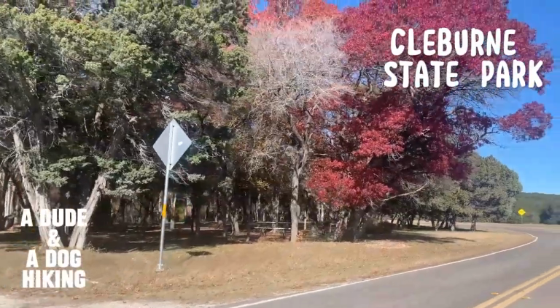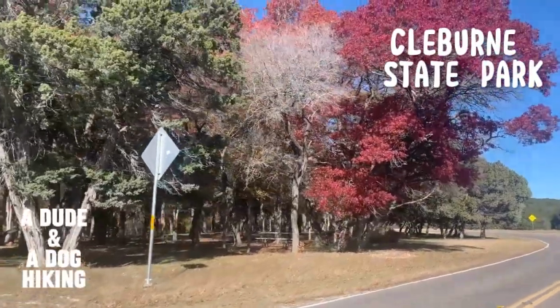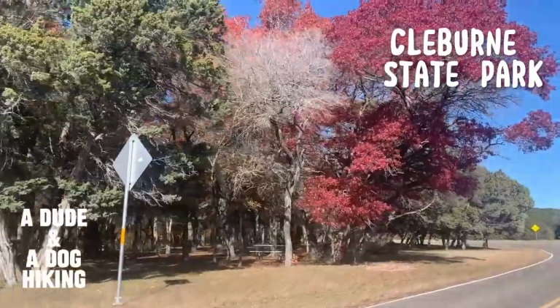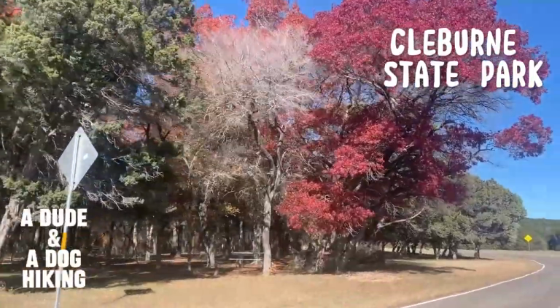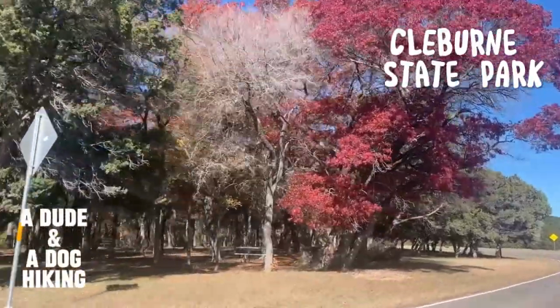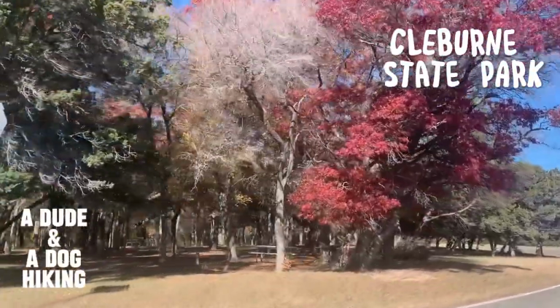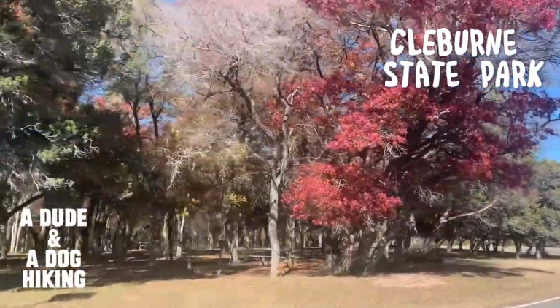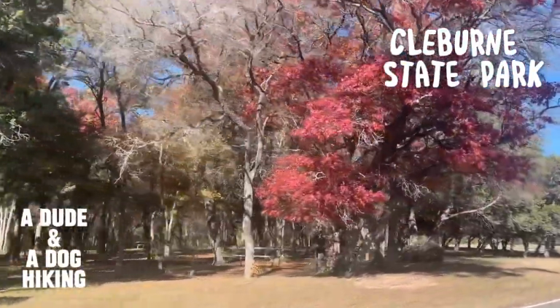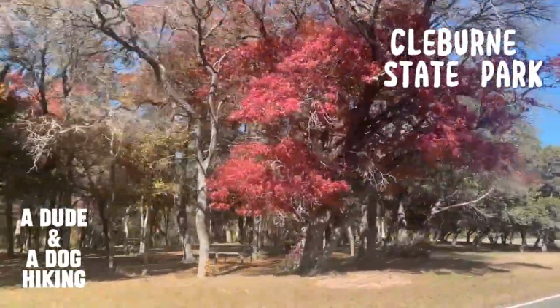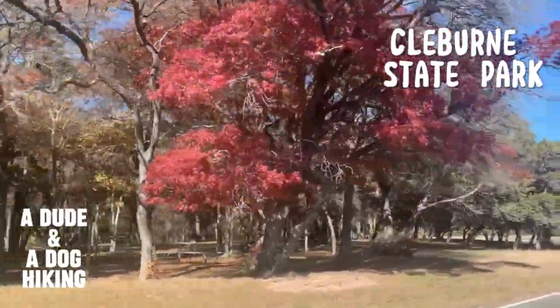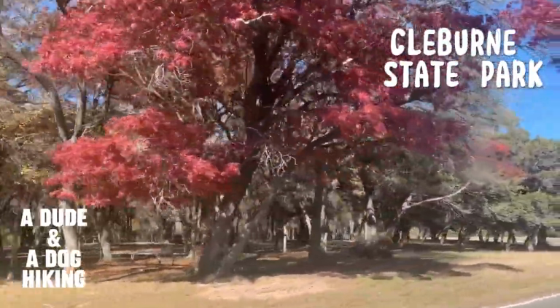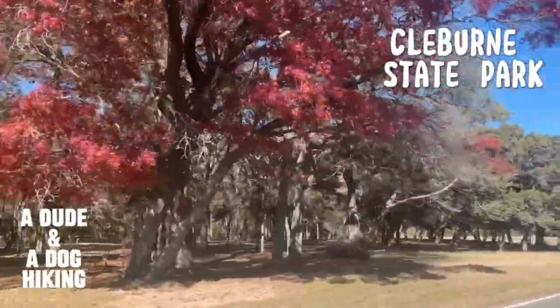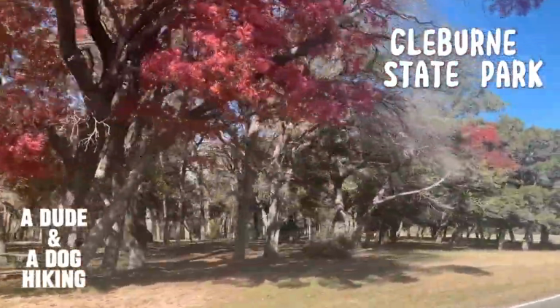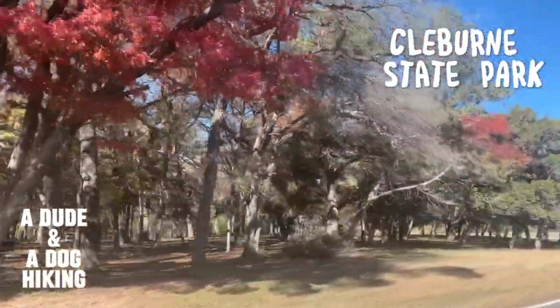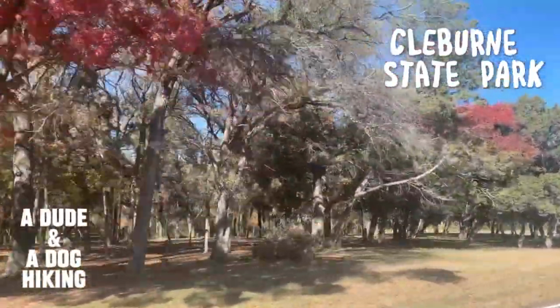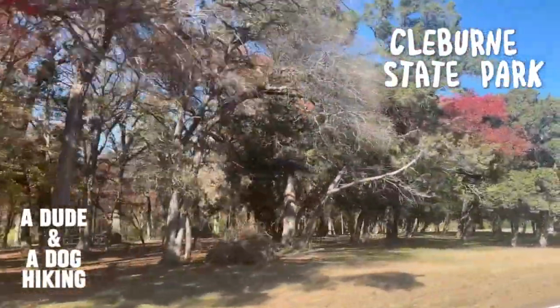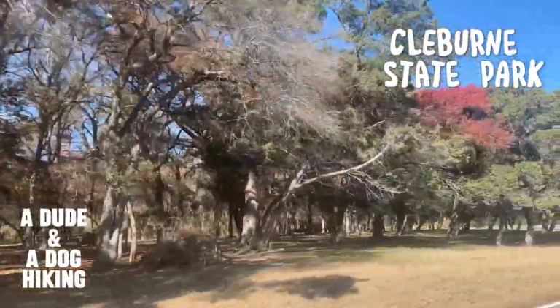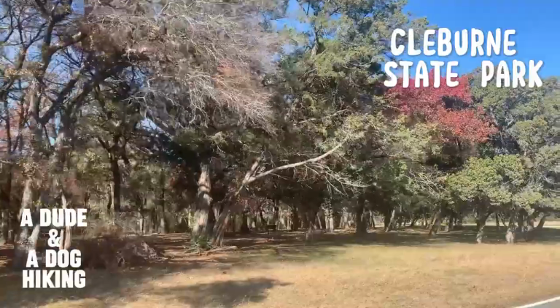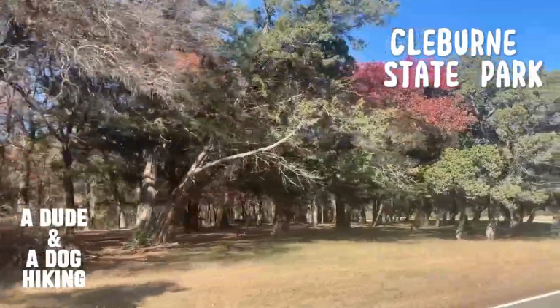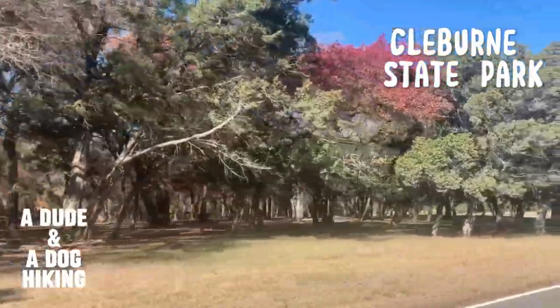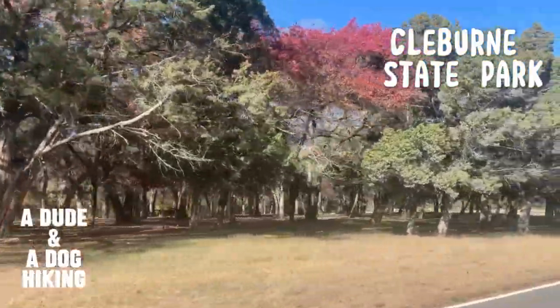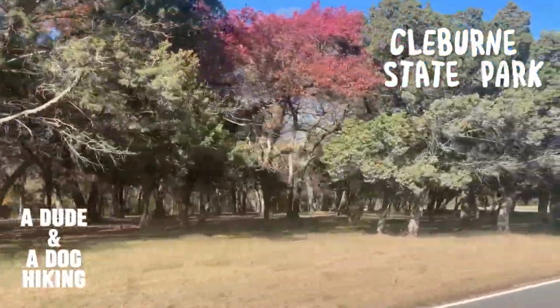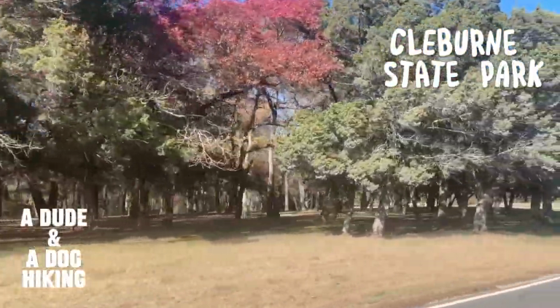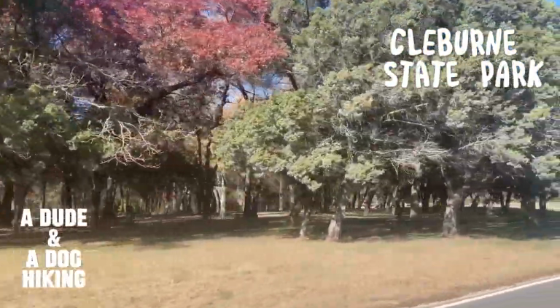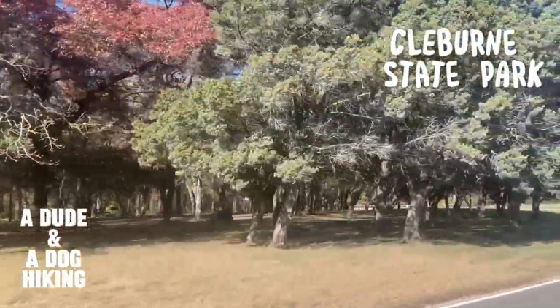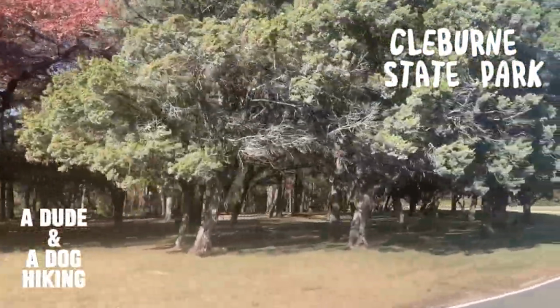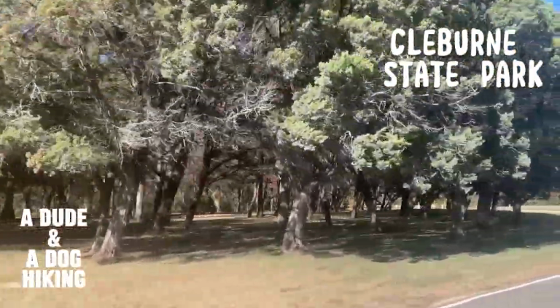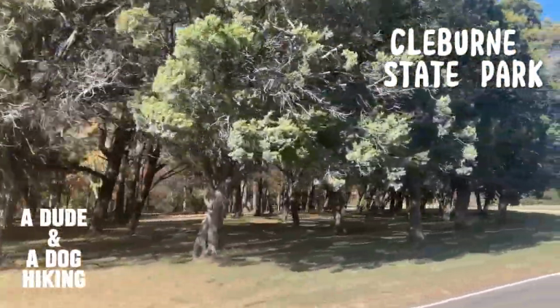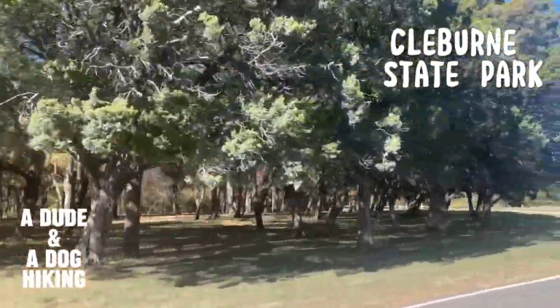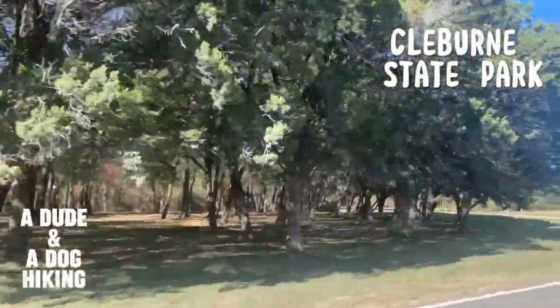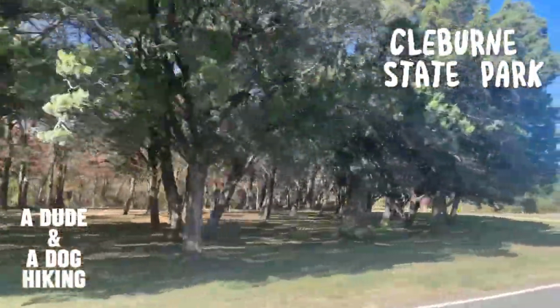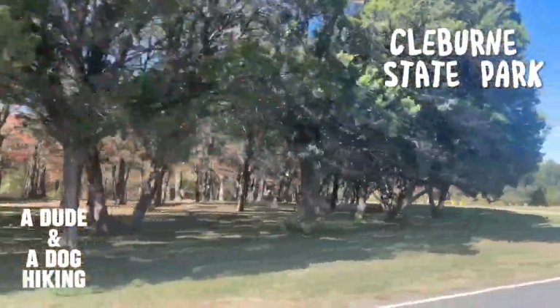On this trip, Sophie and I find ourselves exploring two significantly different trails: the Camp Creek Loop and the Spillway Trail. With that, let's hit the trails.